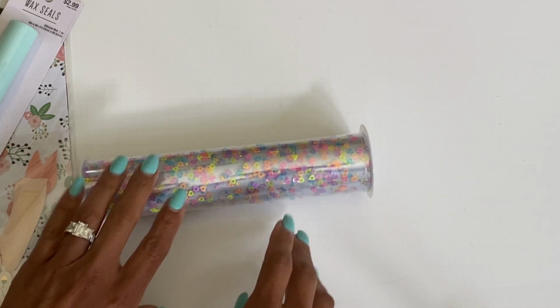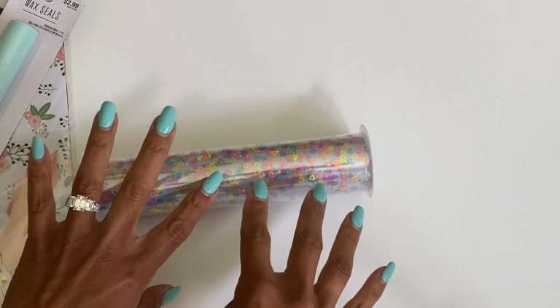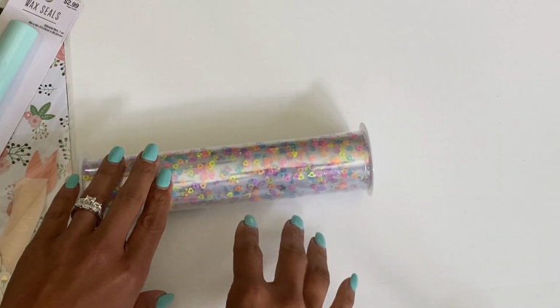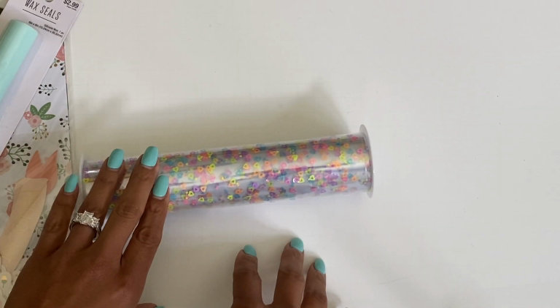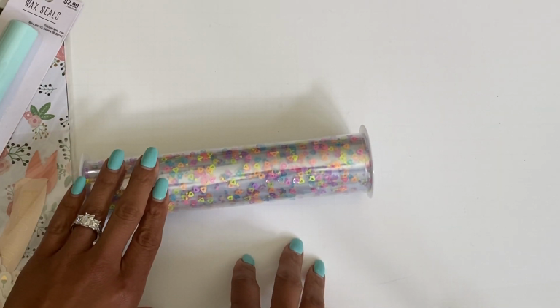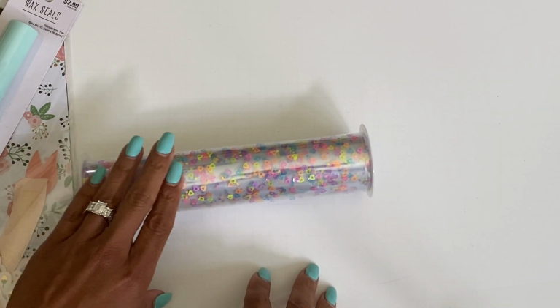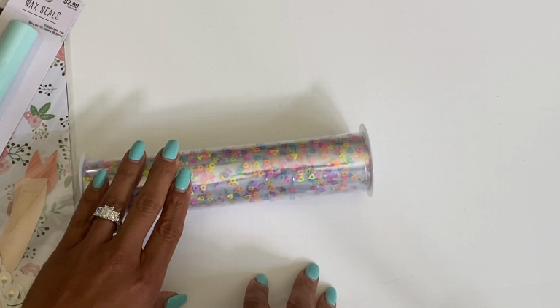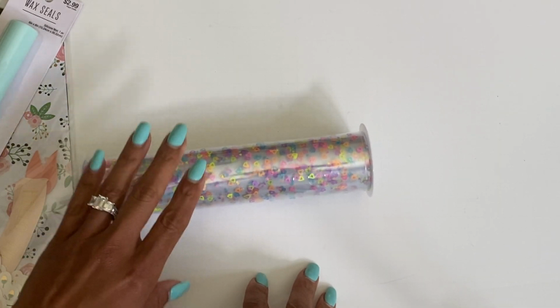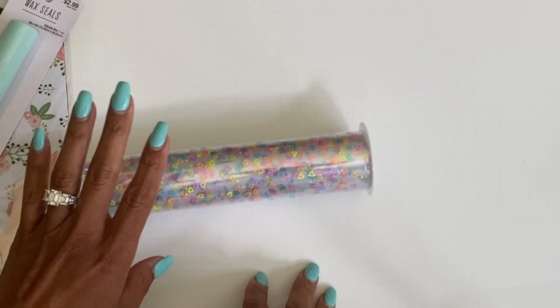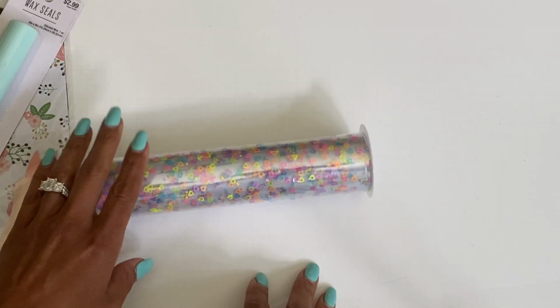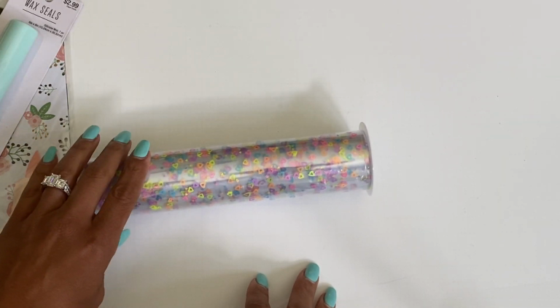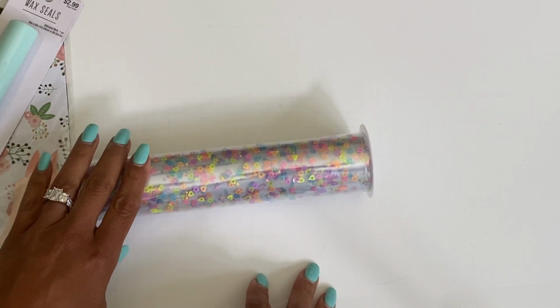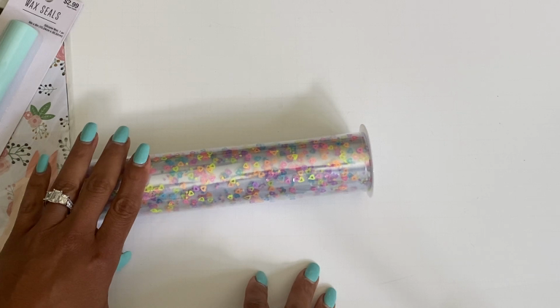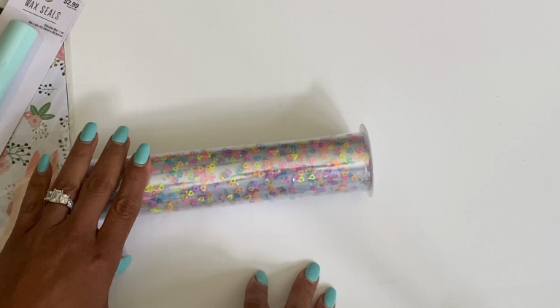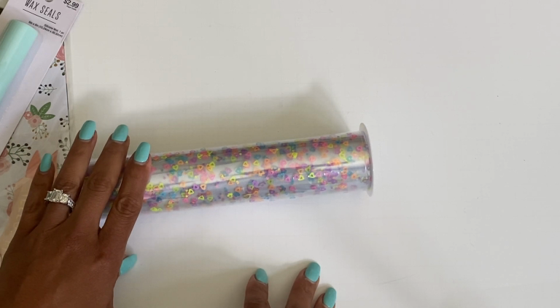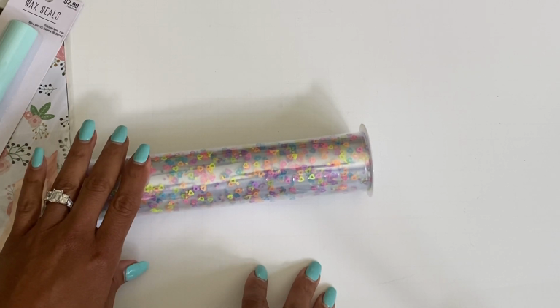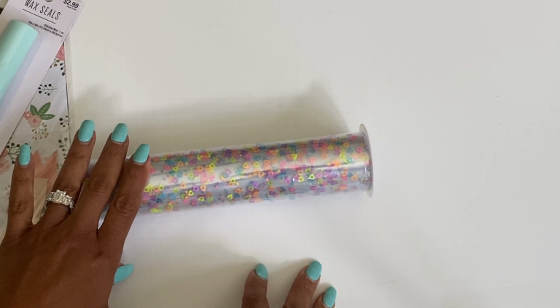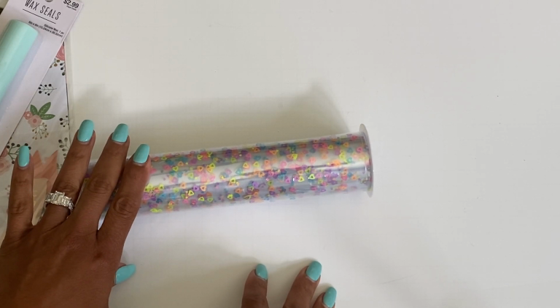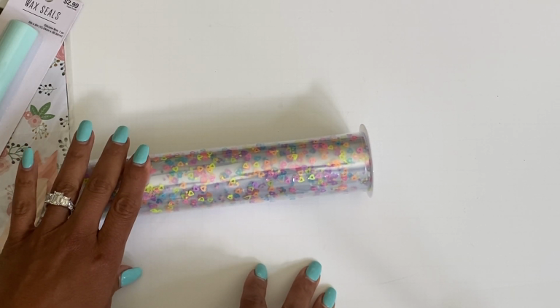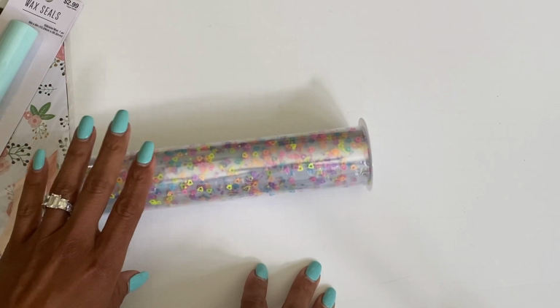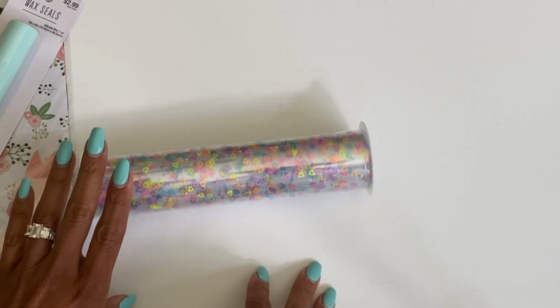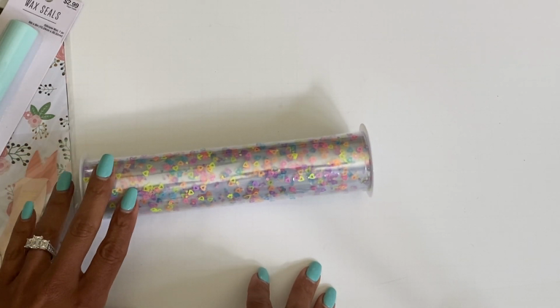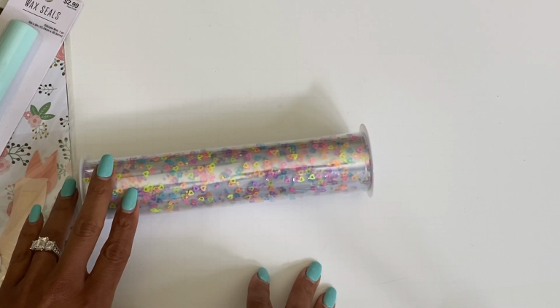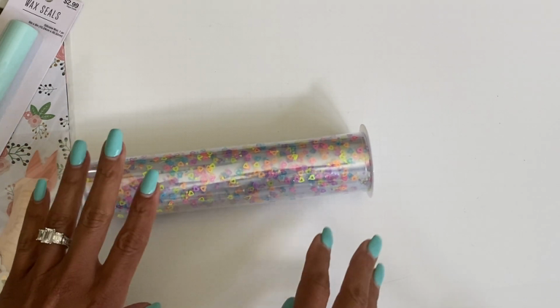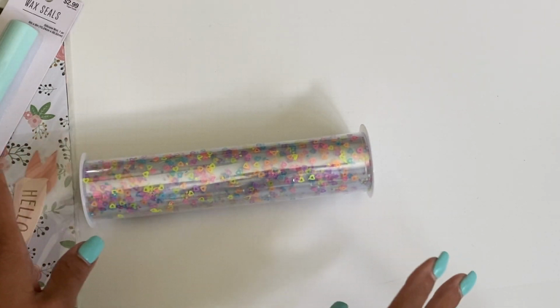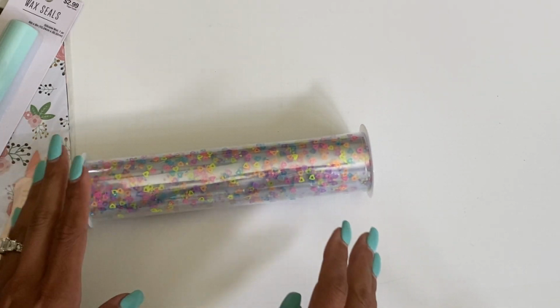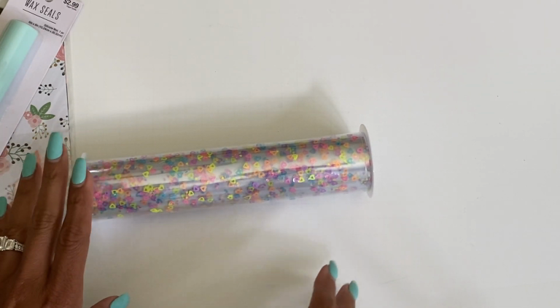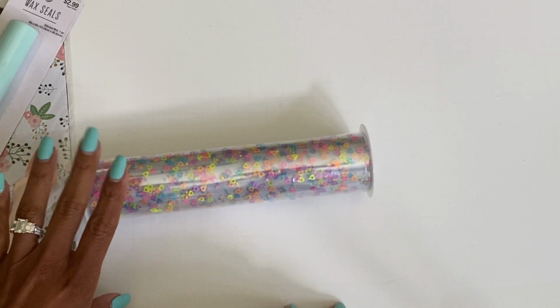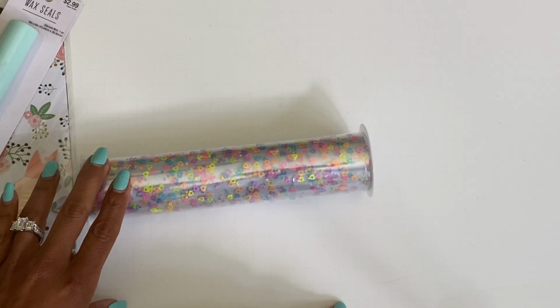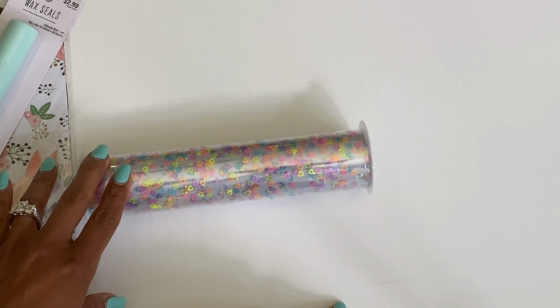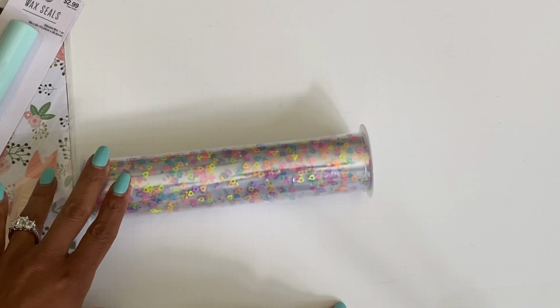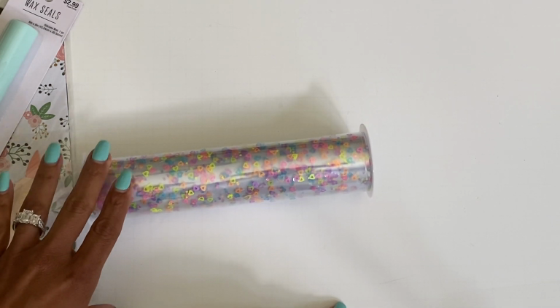Hello crafty friends, it's Erica, Scrap Diva 29. Welcome back to my channel! I hope you guys are doing great. Today I am coming on with a small Hobby Lobby haul — I did run in the other day and grabbed a few things, so I figured I'd come on and share.